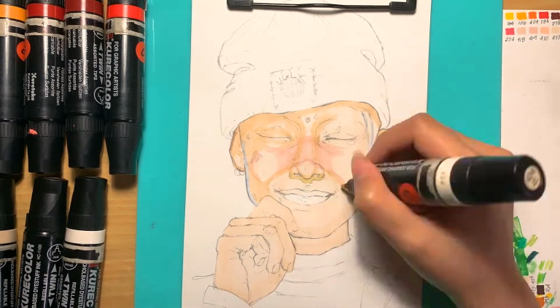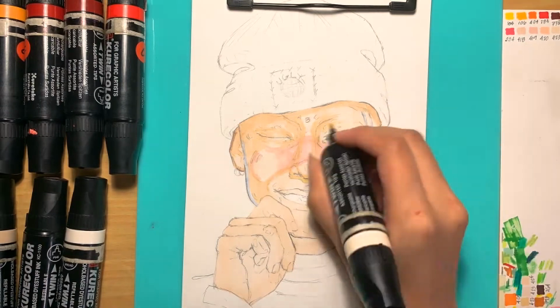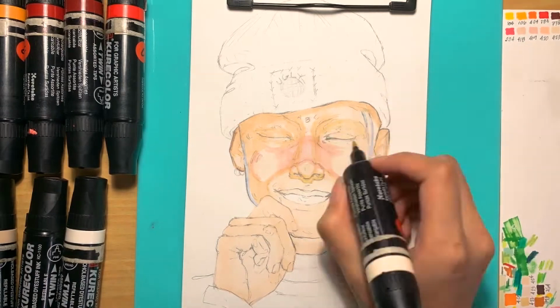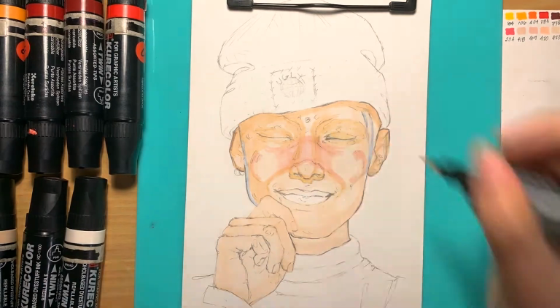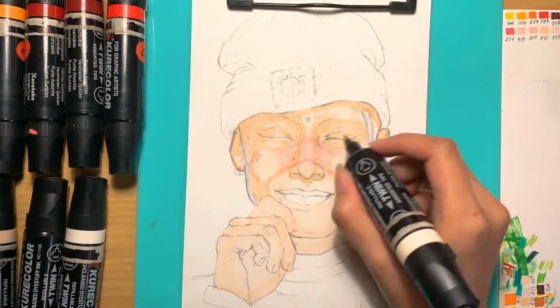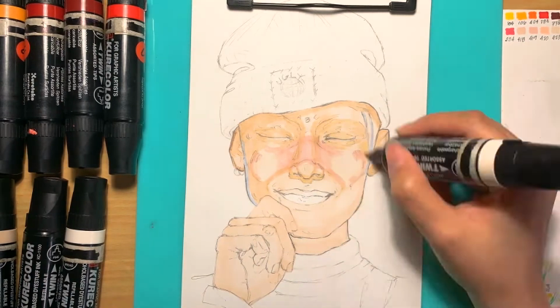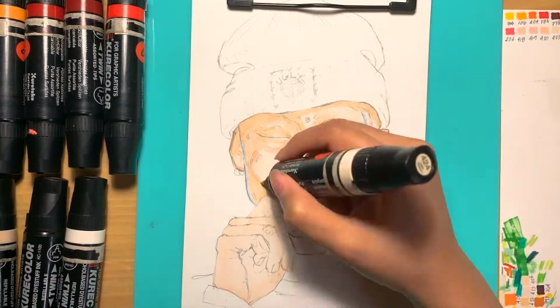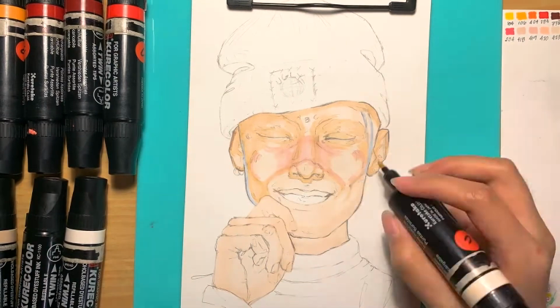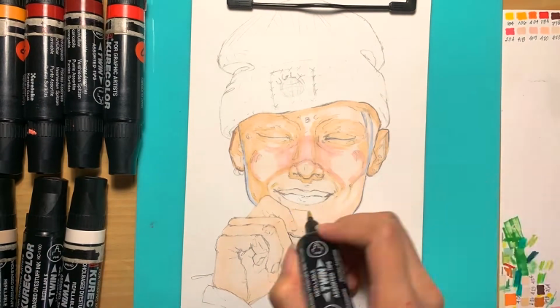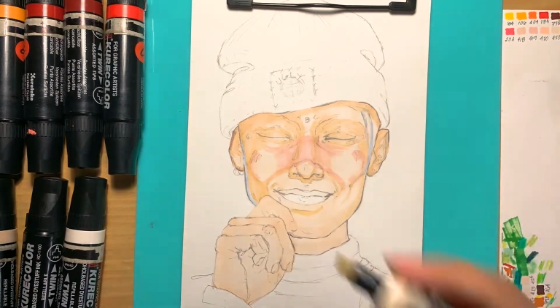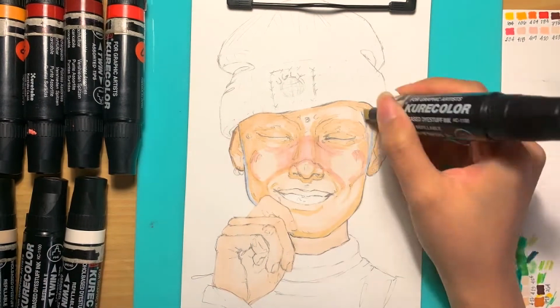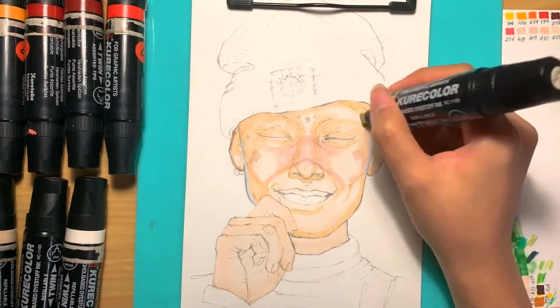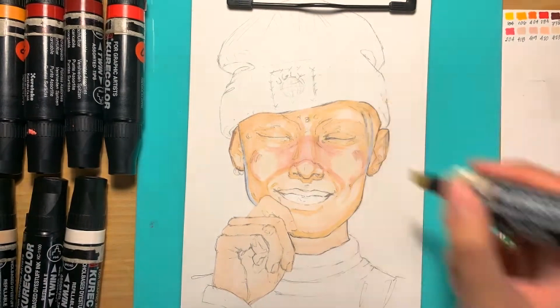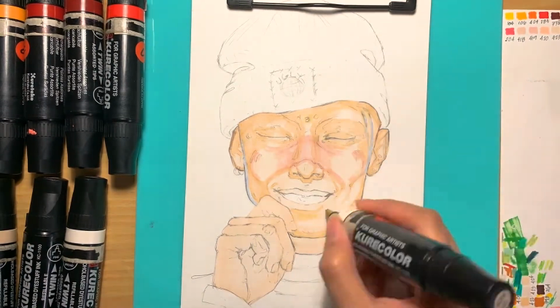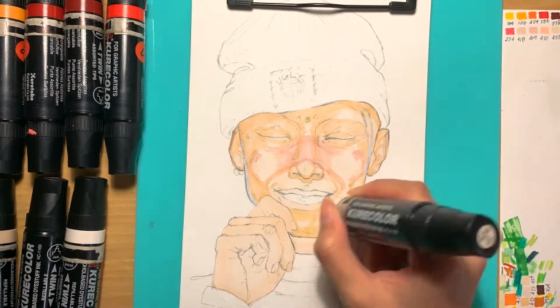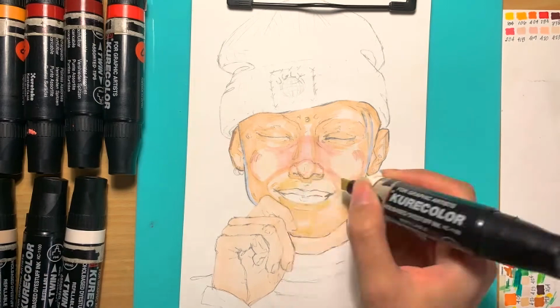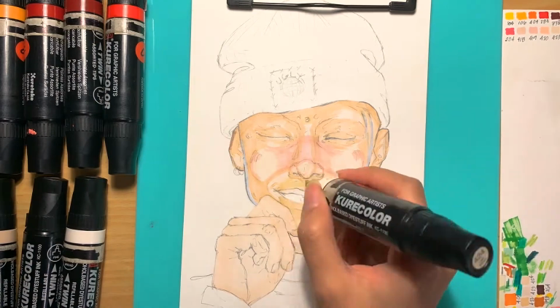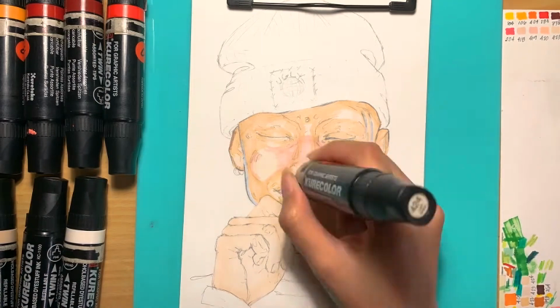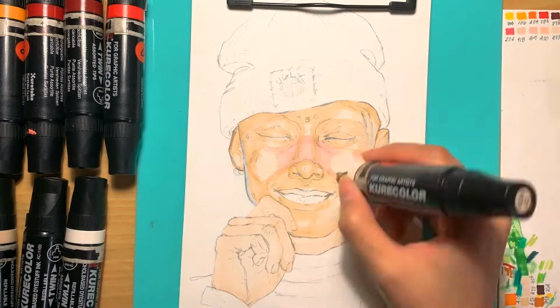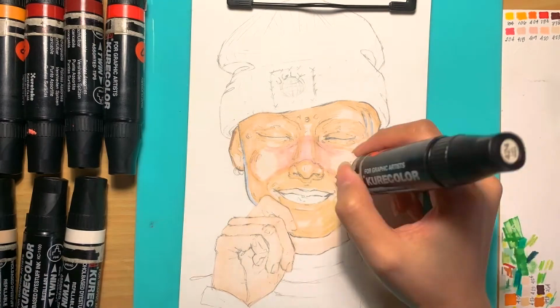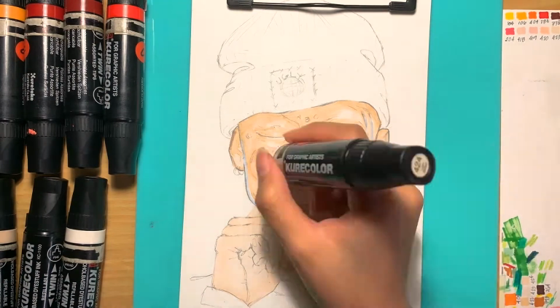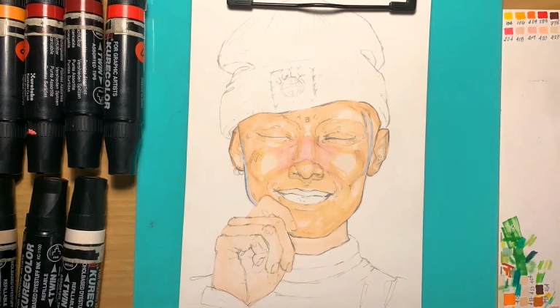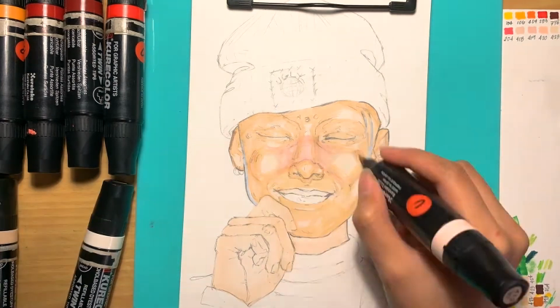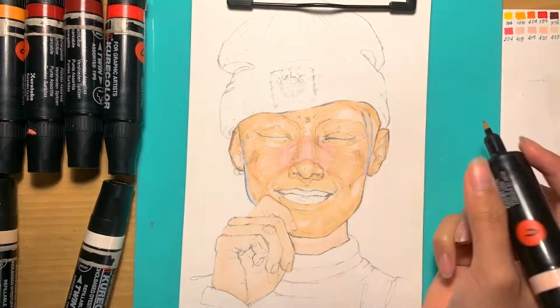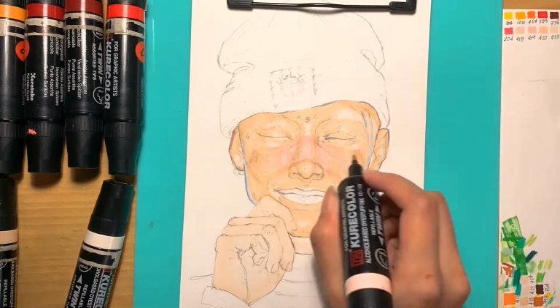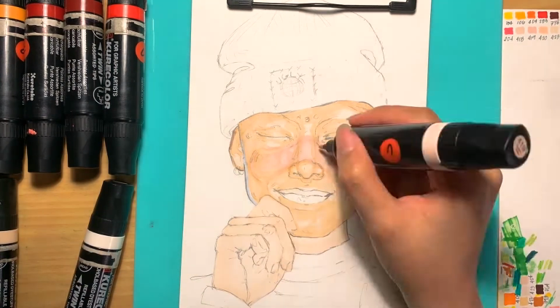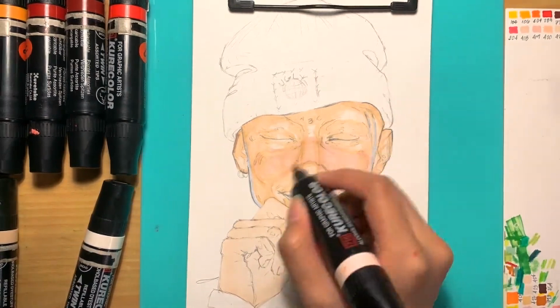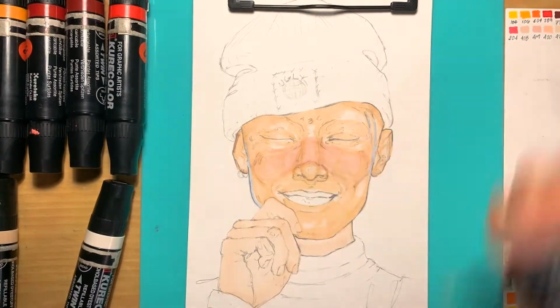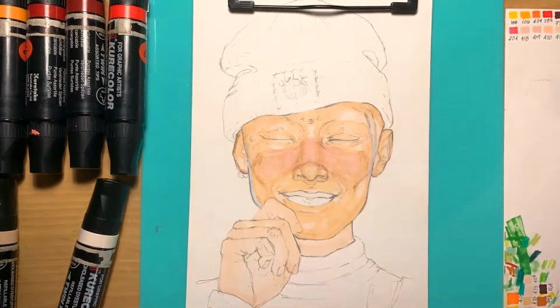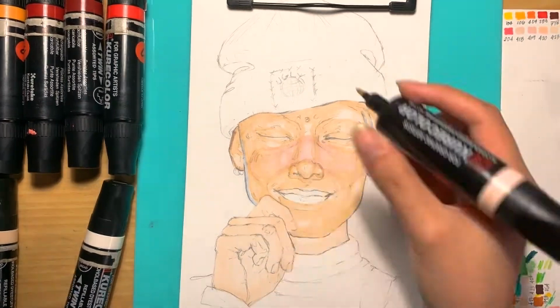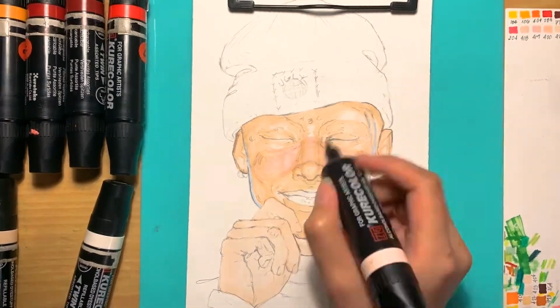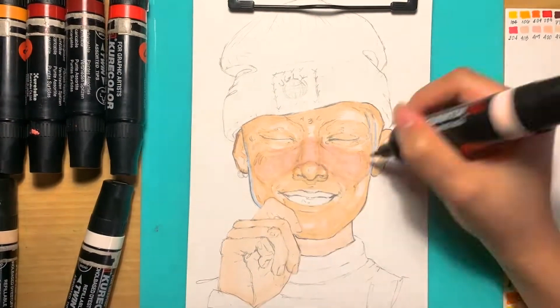I left the link of the photo in the description. This was a bit tricky to do since there was a hand in there, and it took me a long time to sketch.